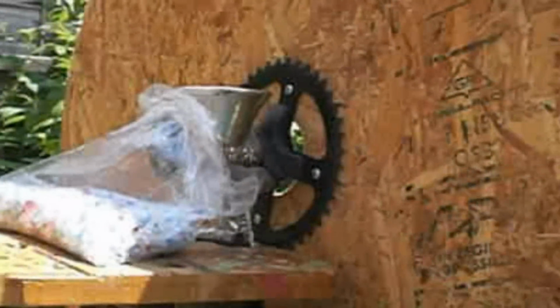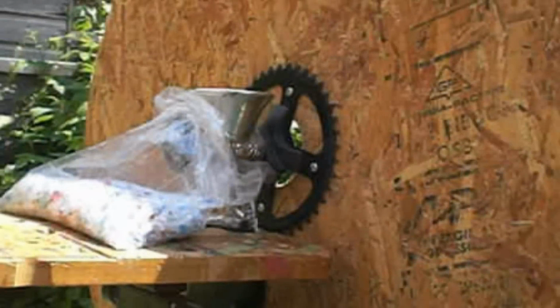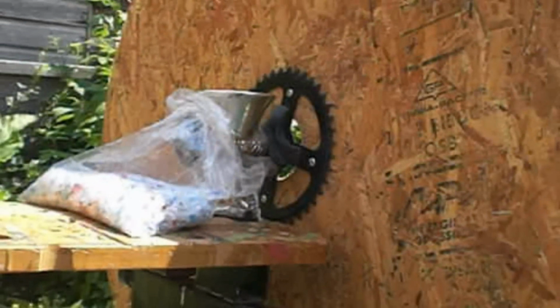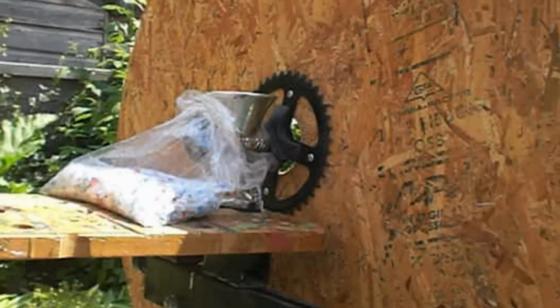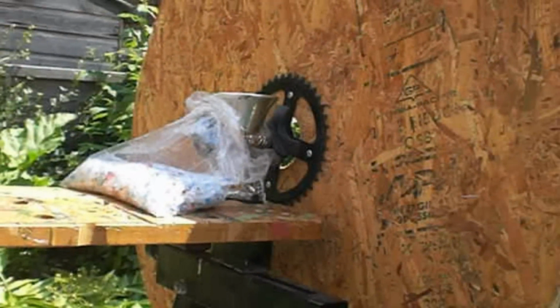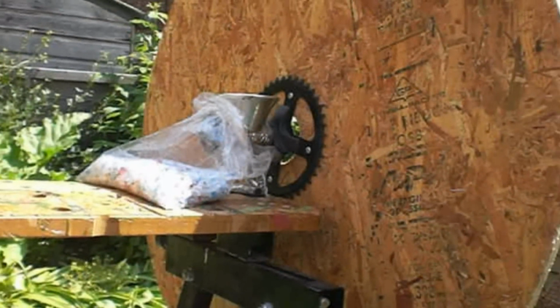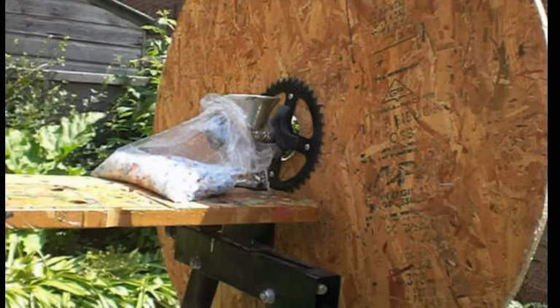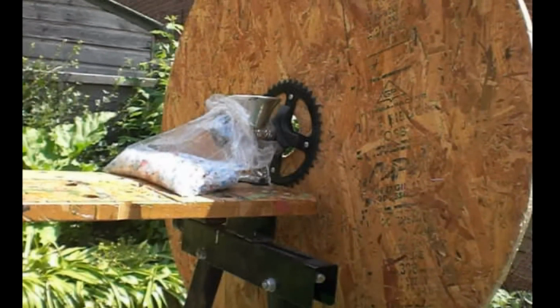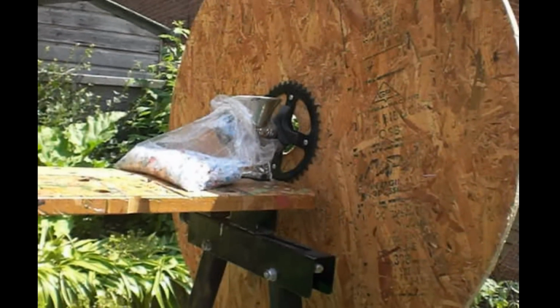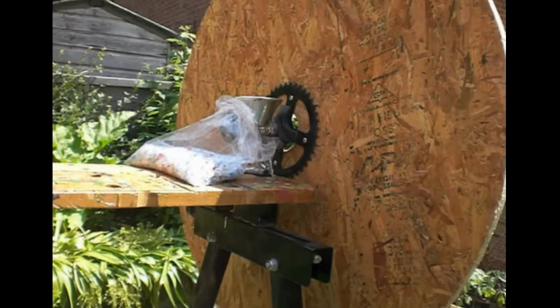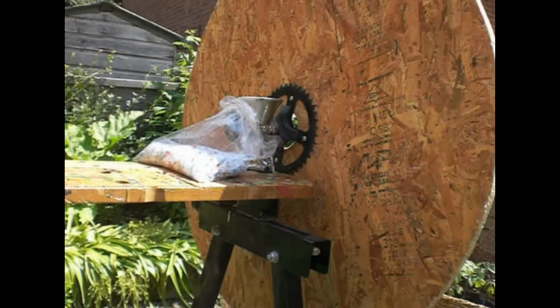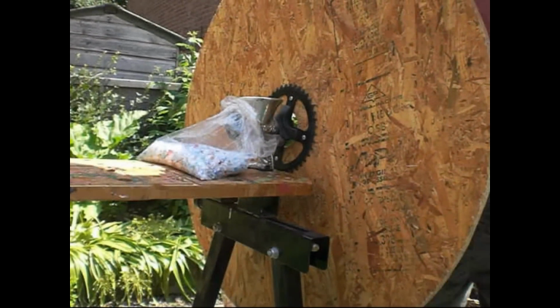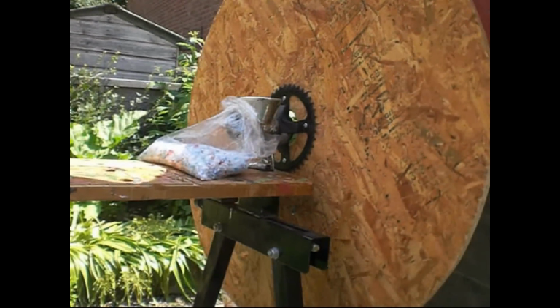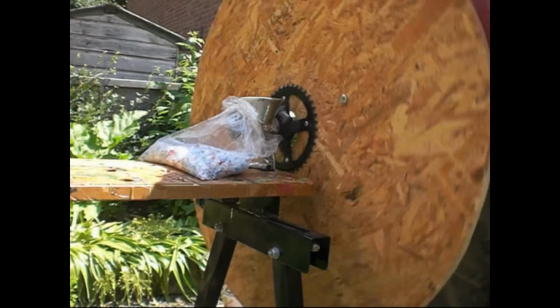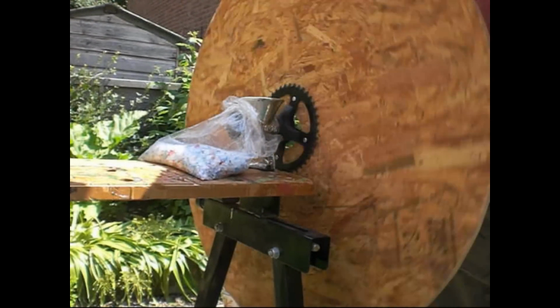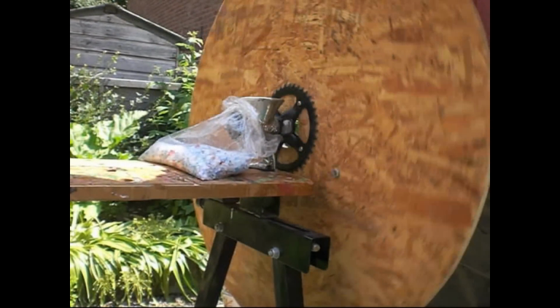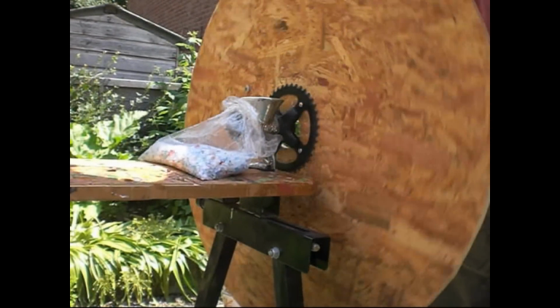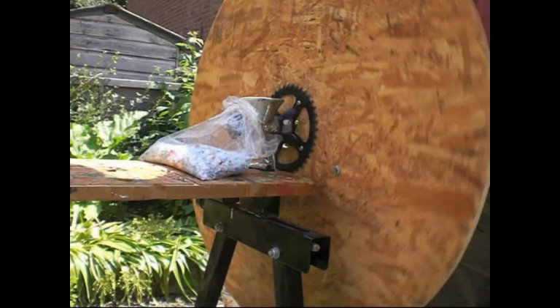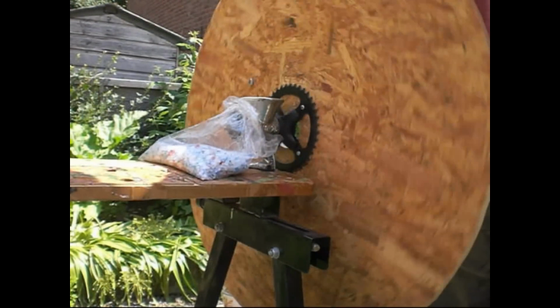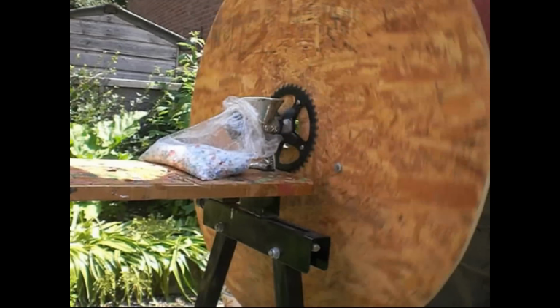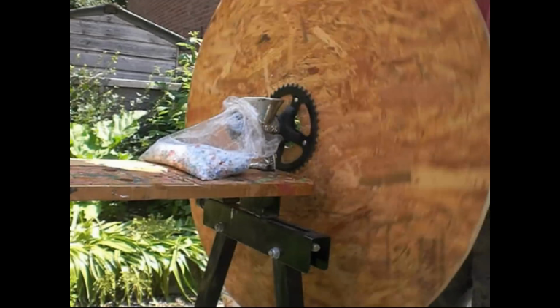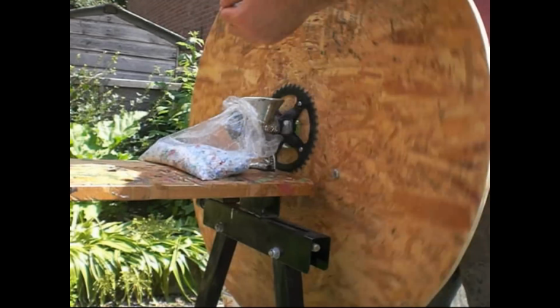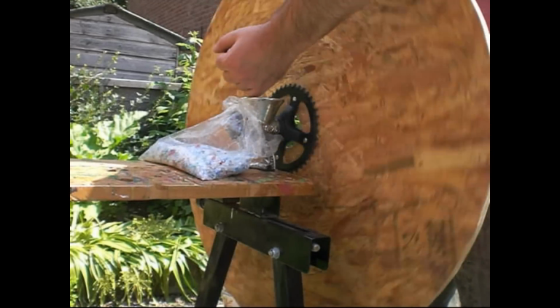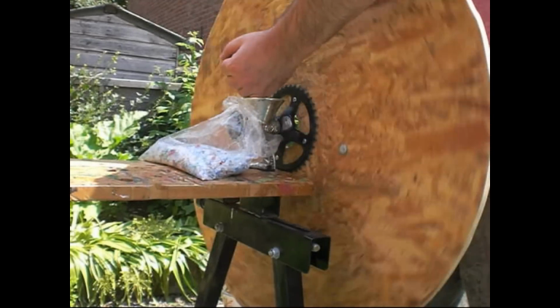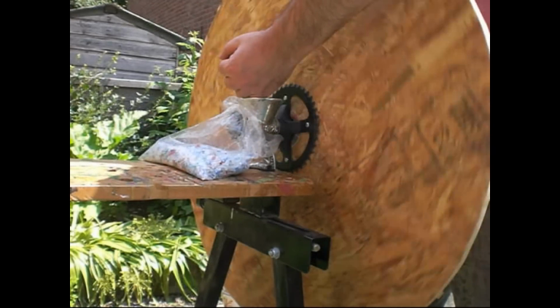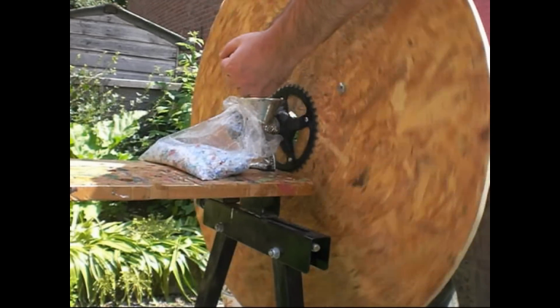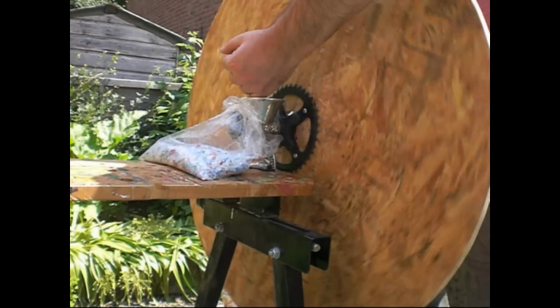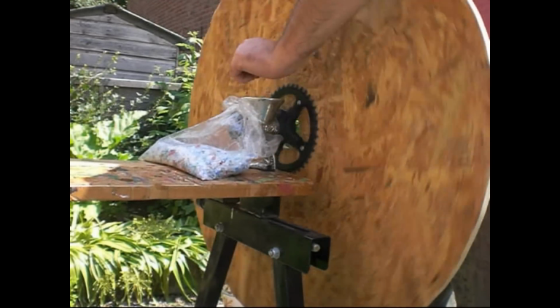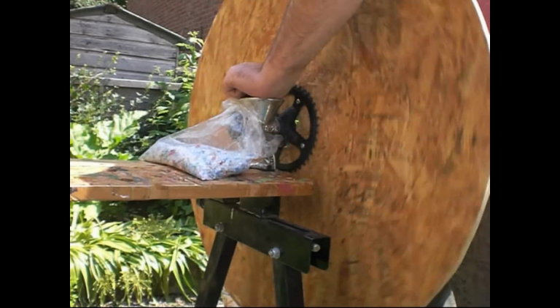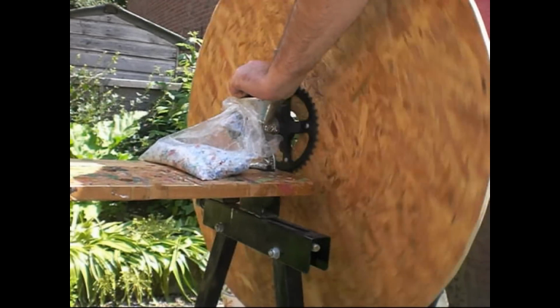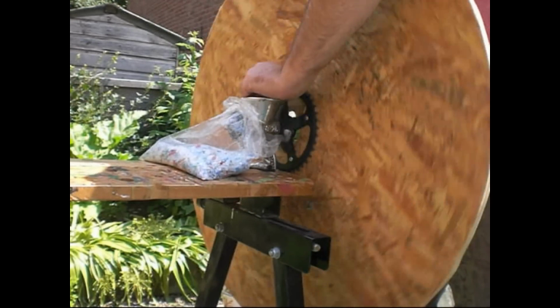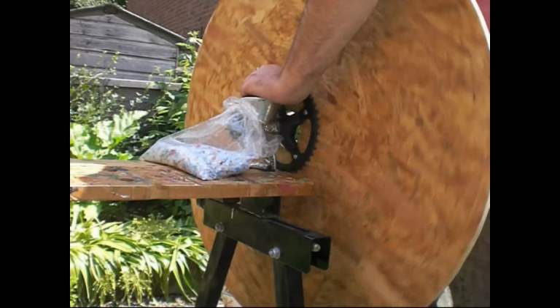My next plan was to add a big flywheel made of OSB. That worked okay. I turned it by hand using a crank fitted on the other side, but it was really, really awkward and quite hard work to use.